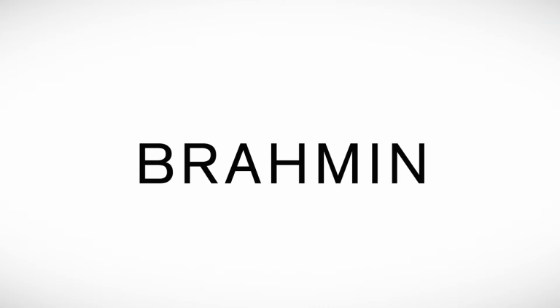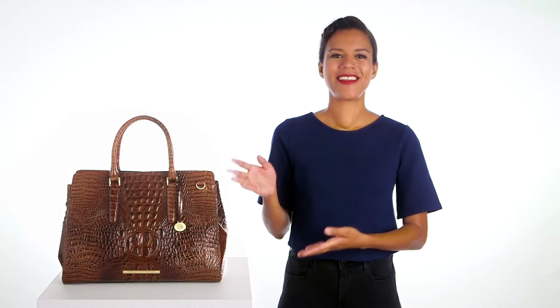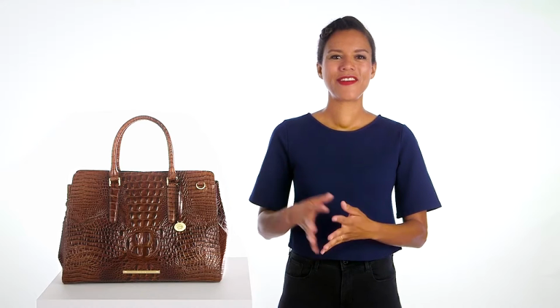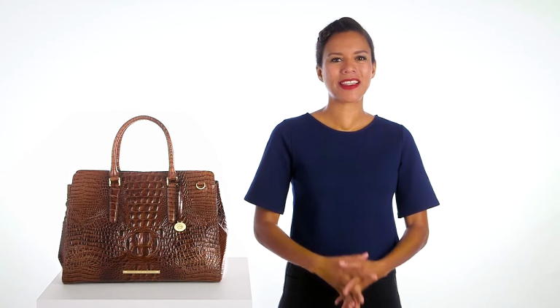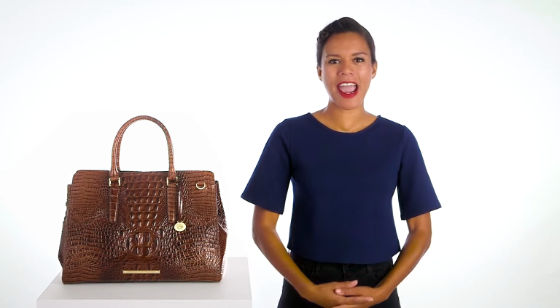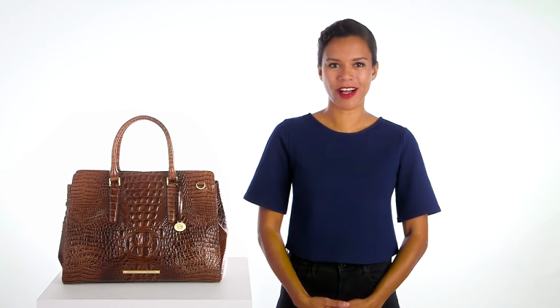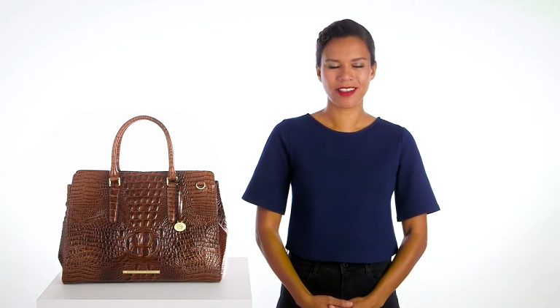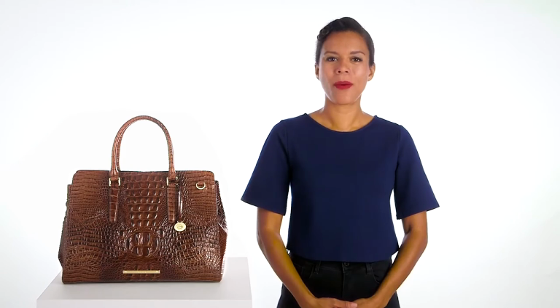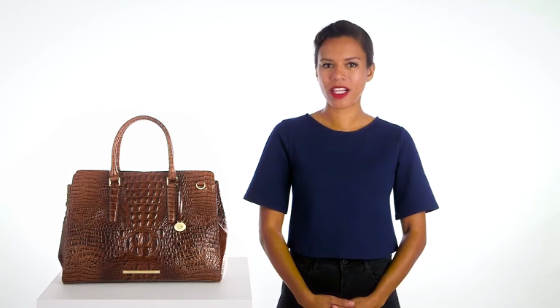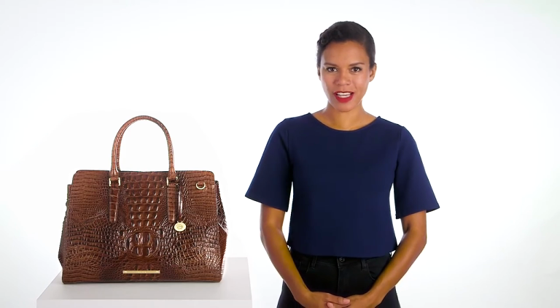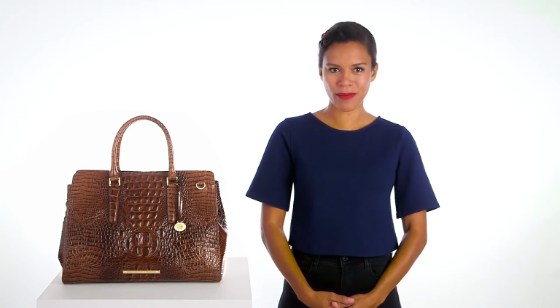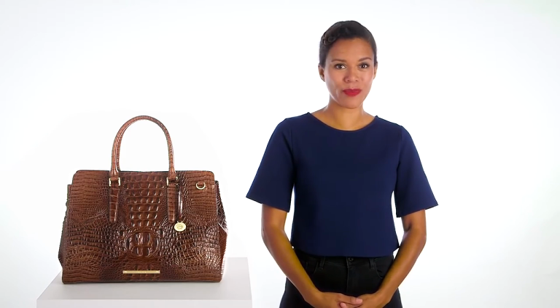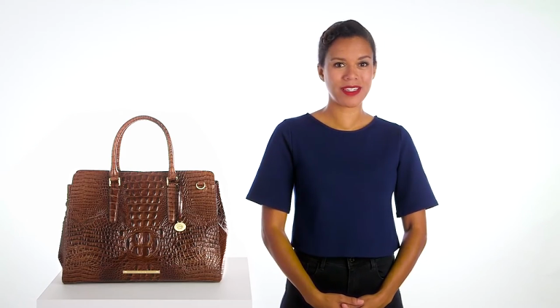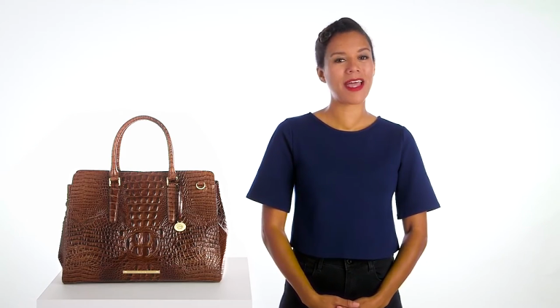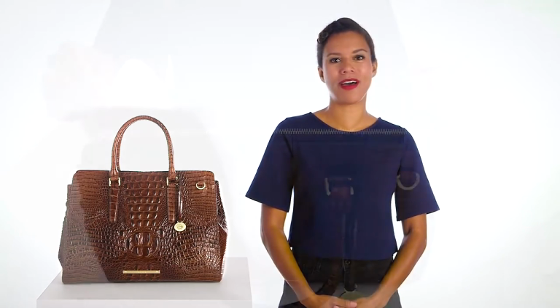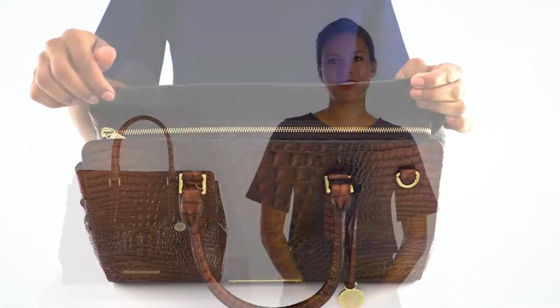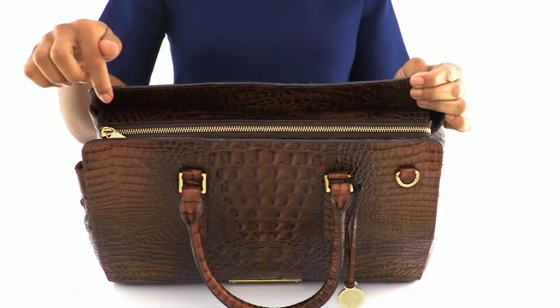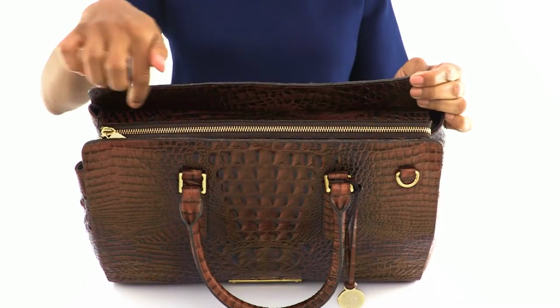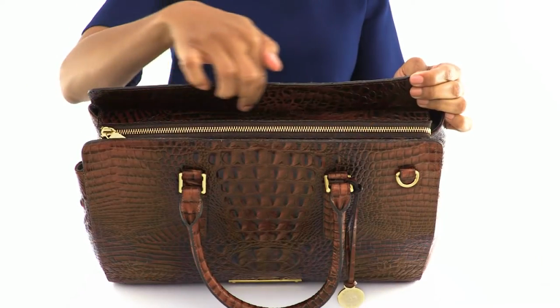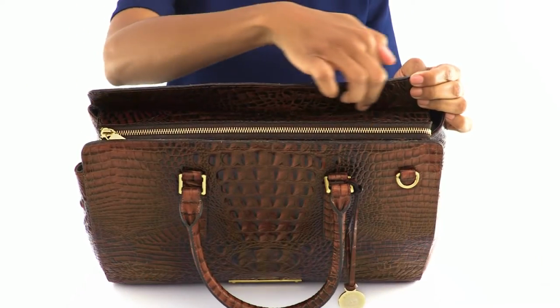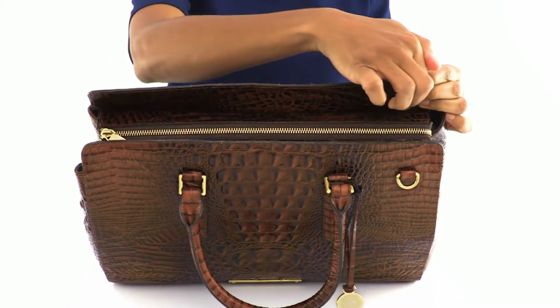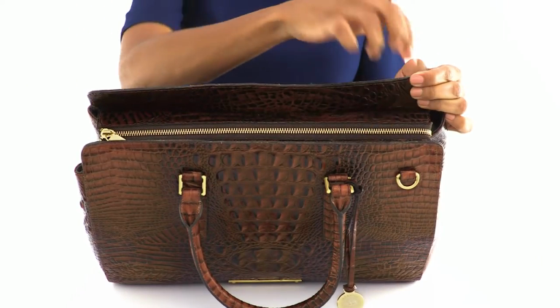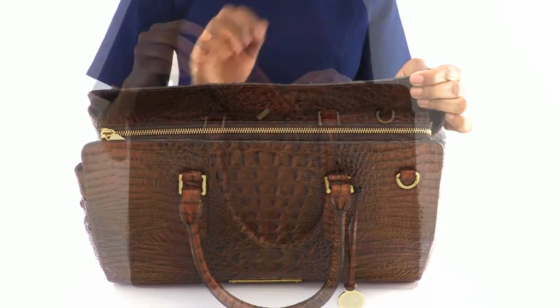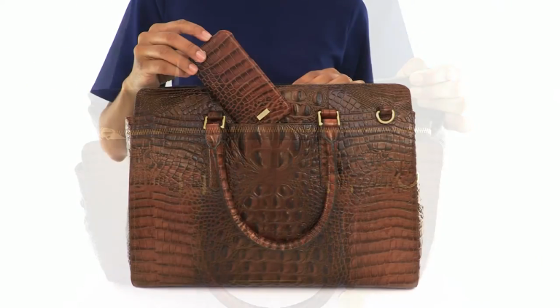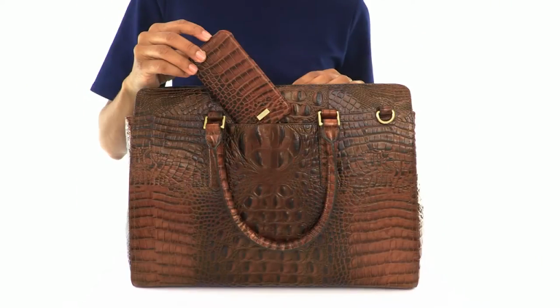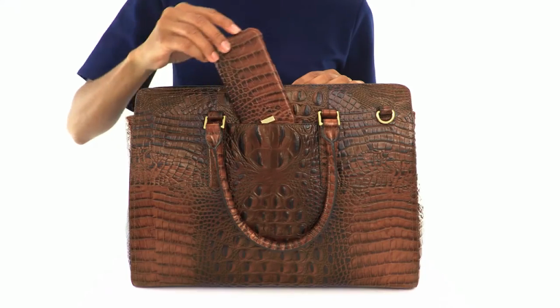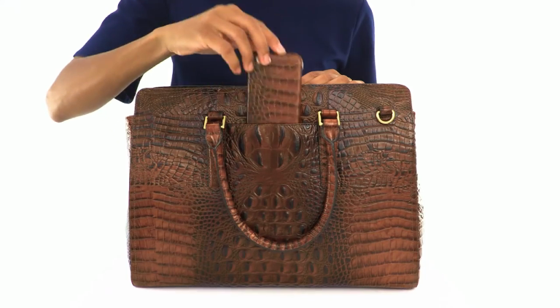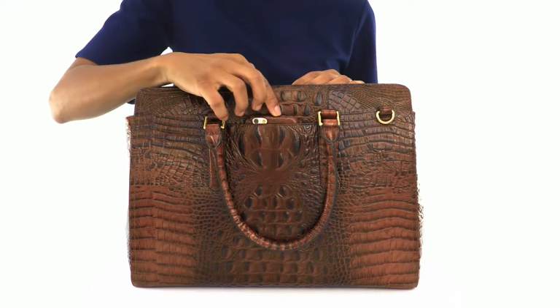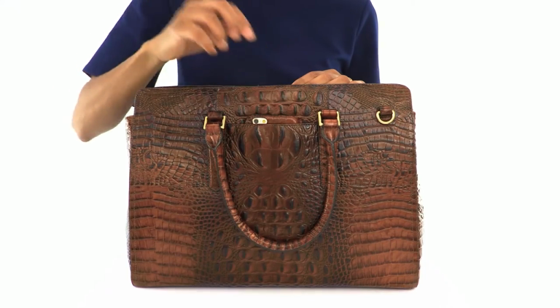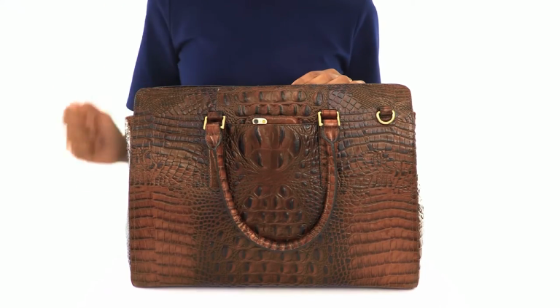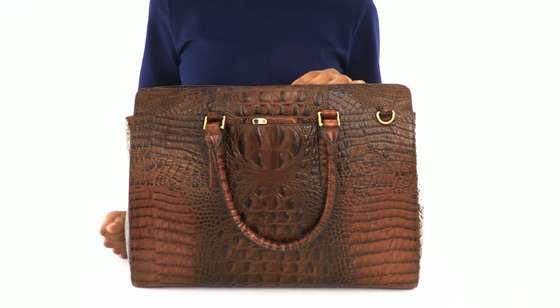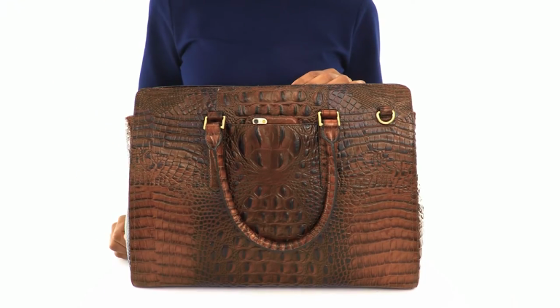This is the Findlay Carry All, a polished style made for business and beyond. The zip top adds security, while the back side pocket keeps your cell phone at hand.